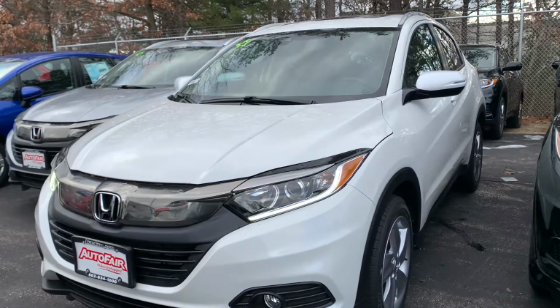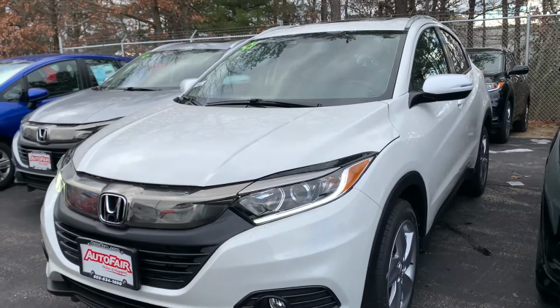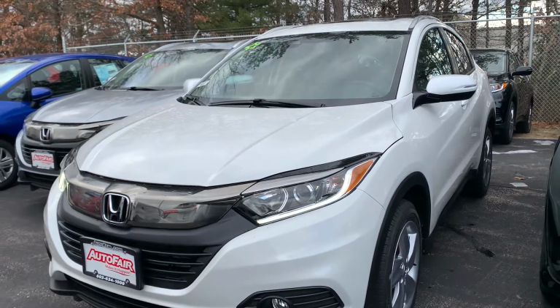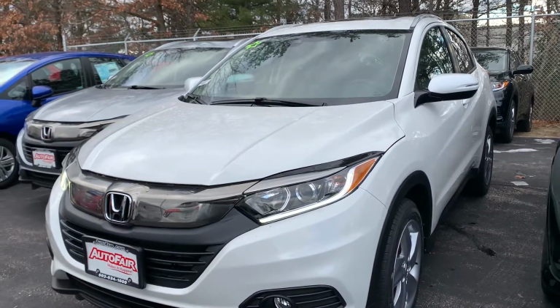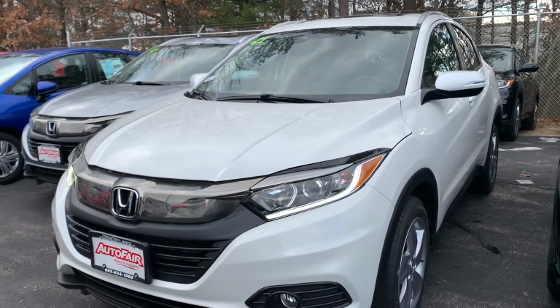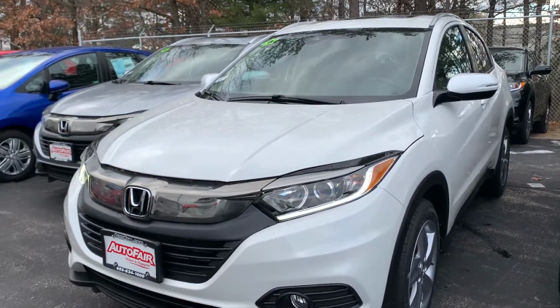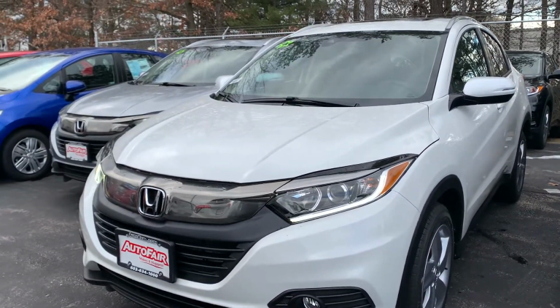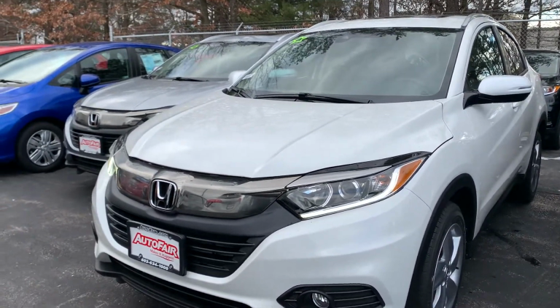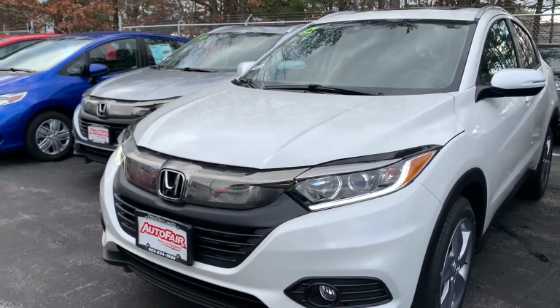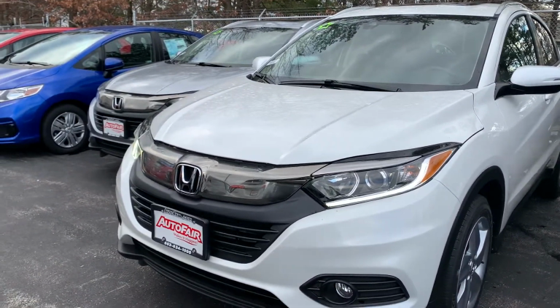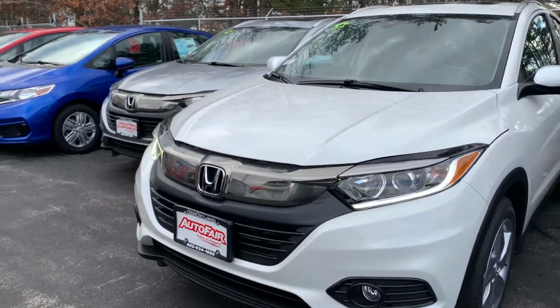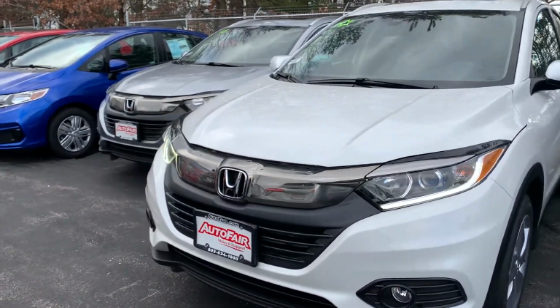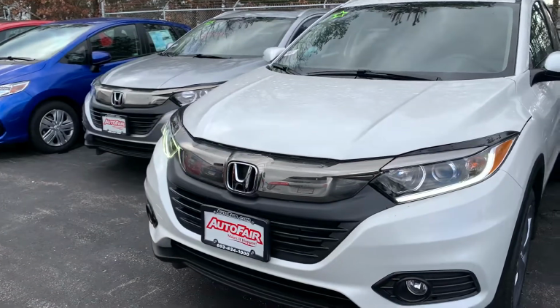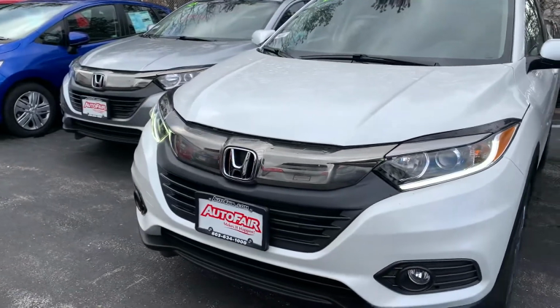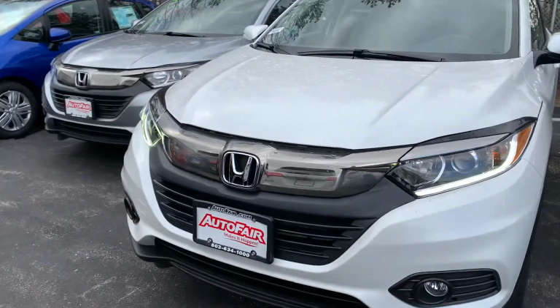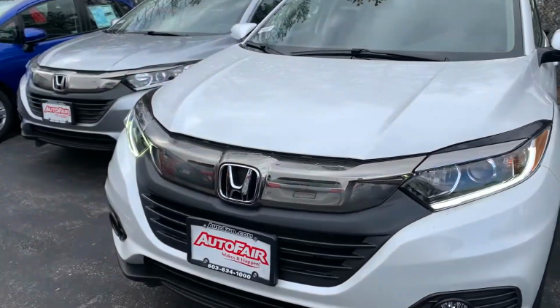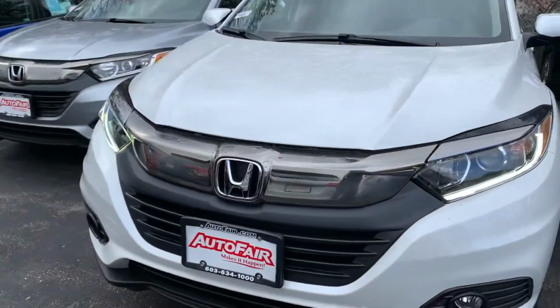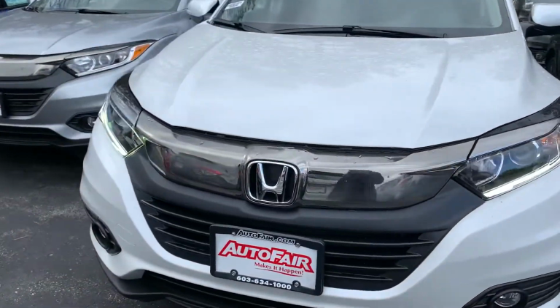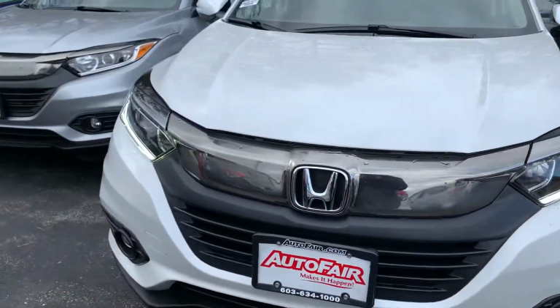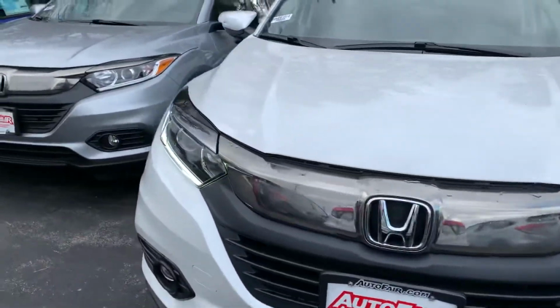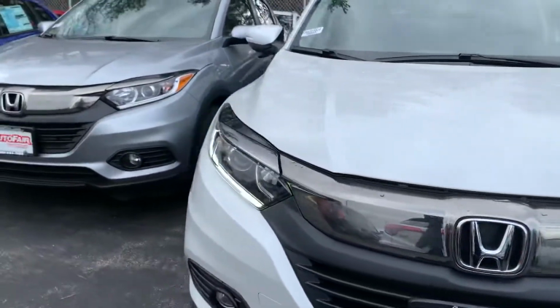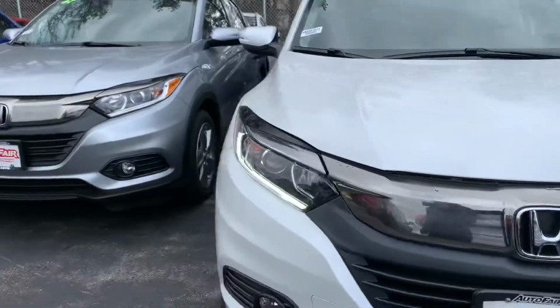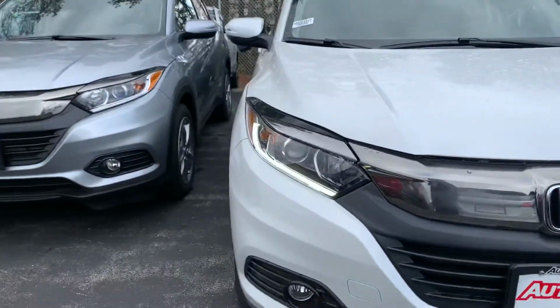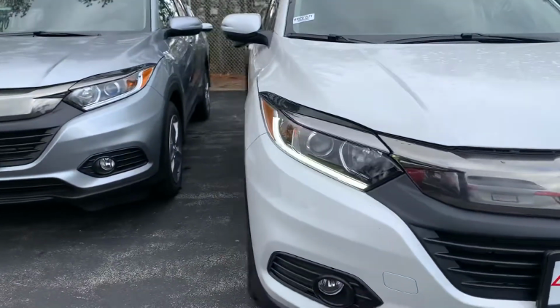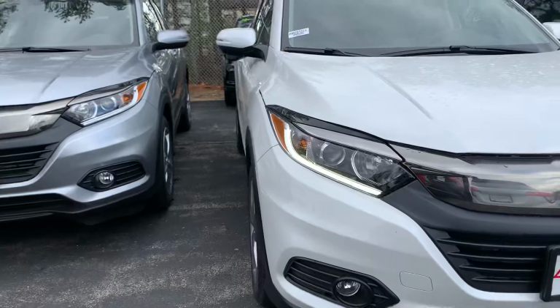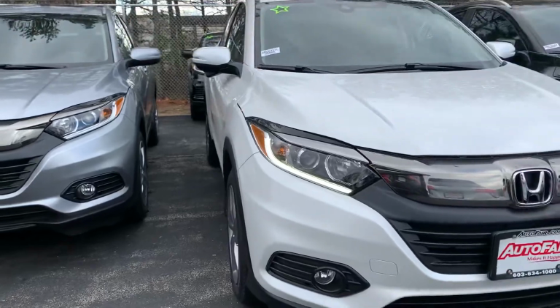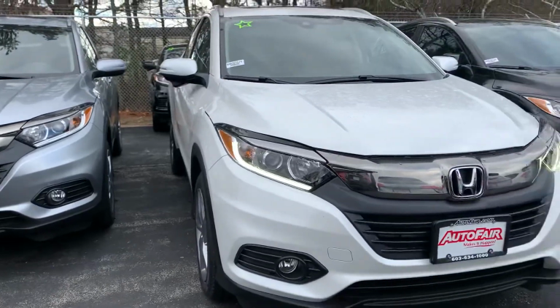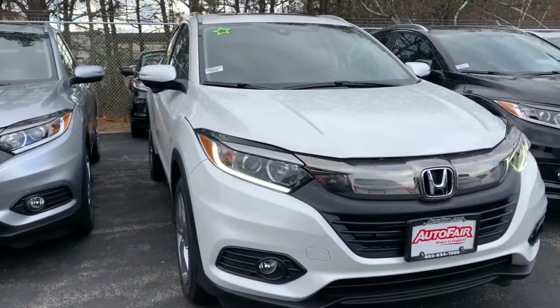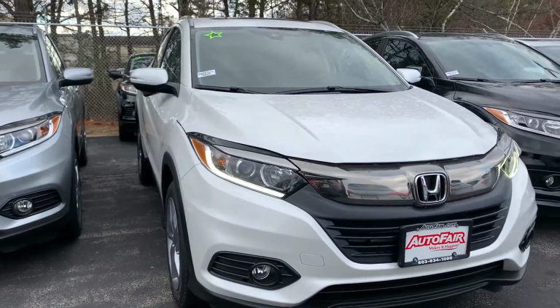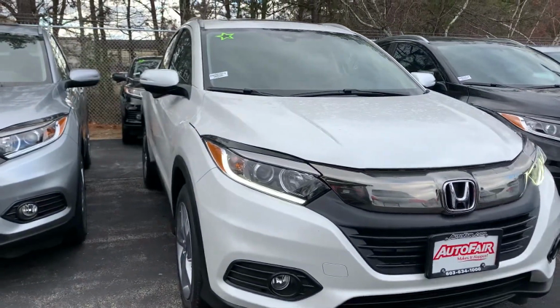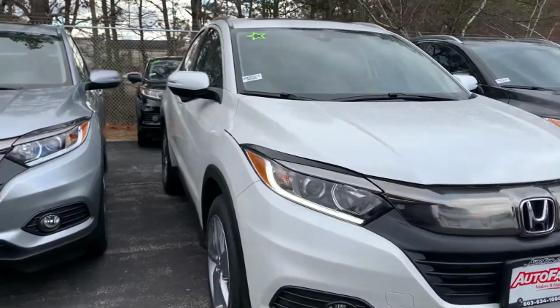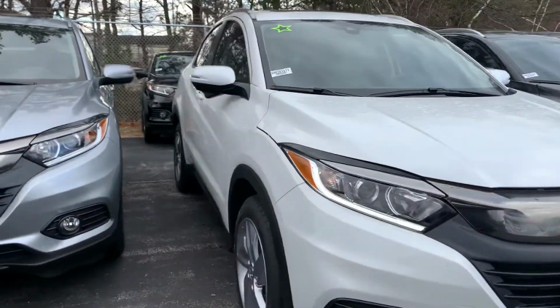Hi, good afternoon, Brendan. This is Nicole over at AutoFair Honda, showing you your new 2020 Honda HR-V. I'm going to do a quick walk around the outside of the vehicle, and then I'll jump on in to show you as many of the features as I can.